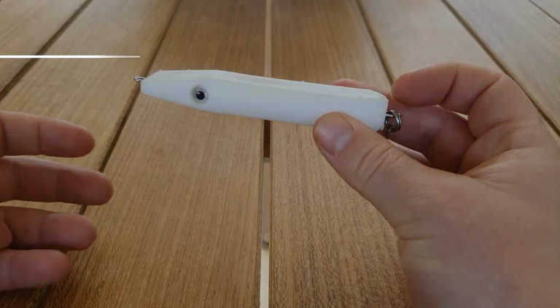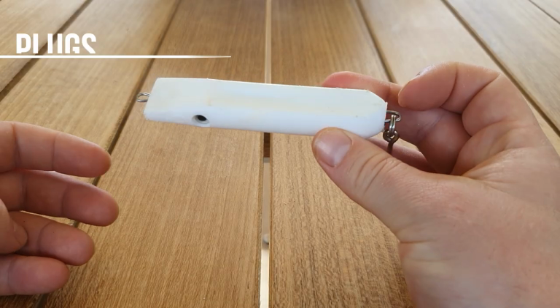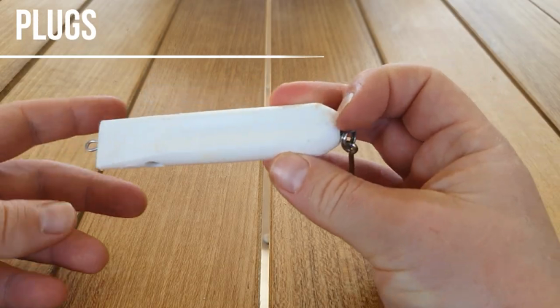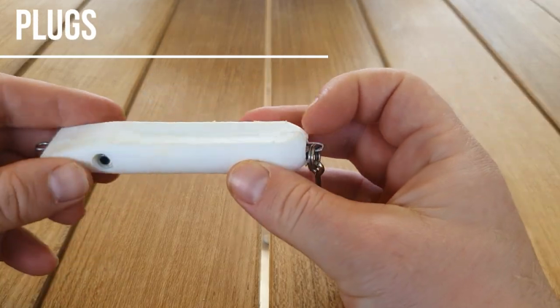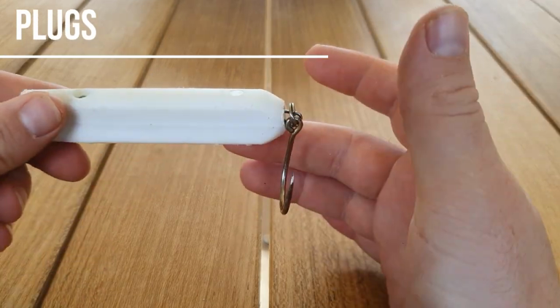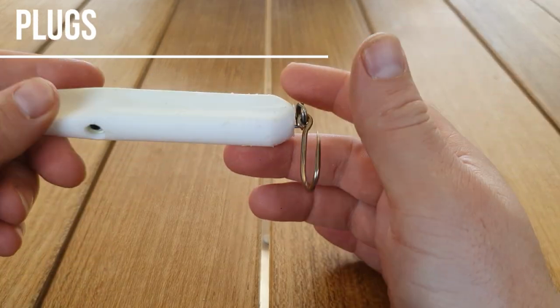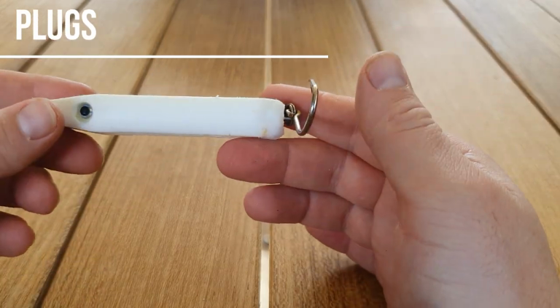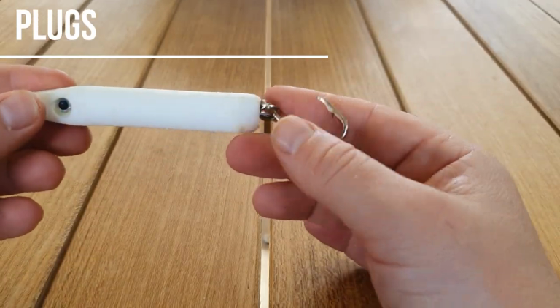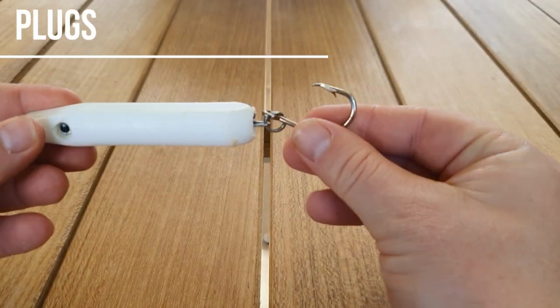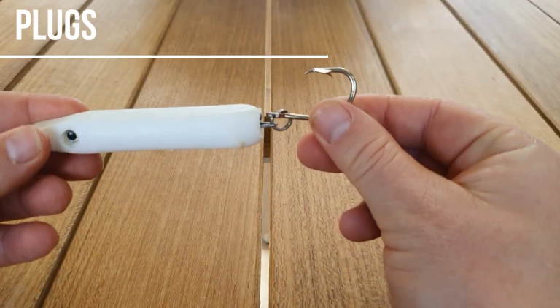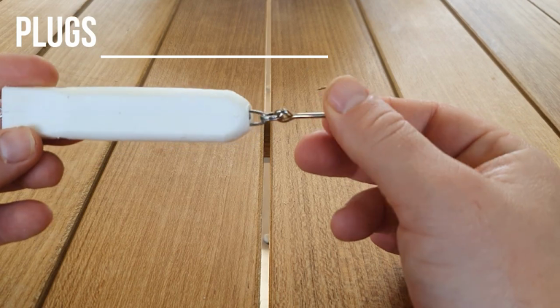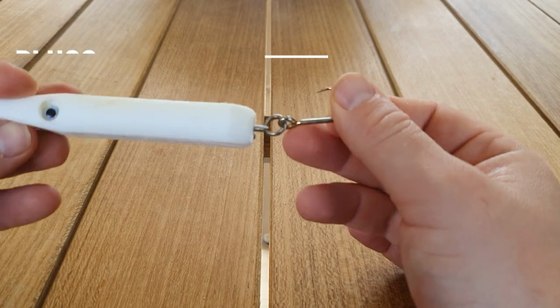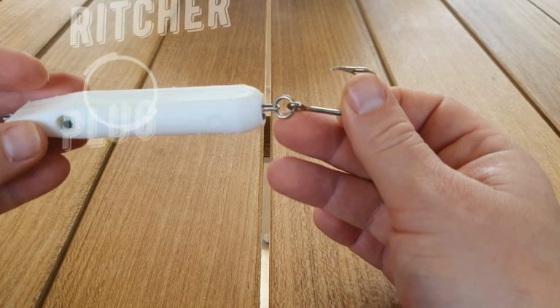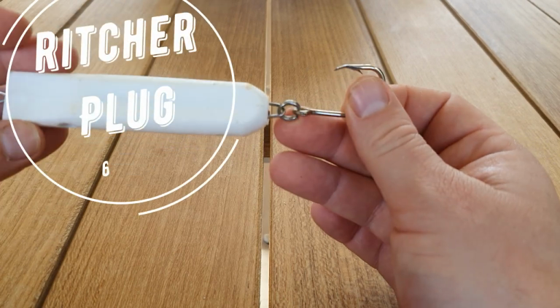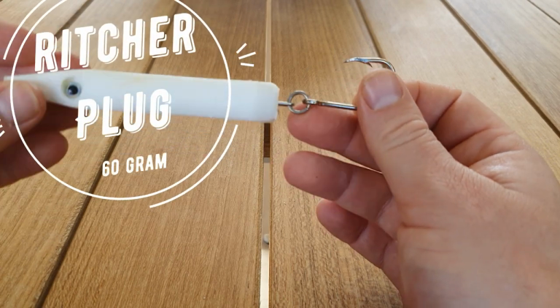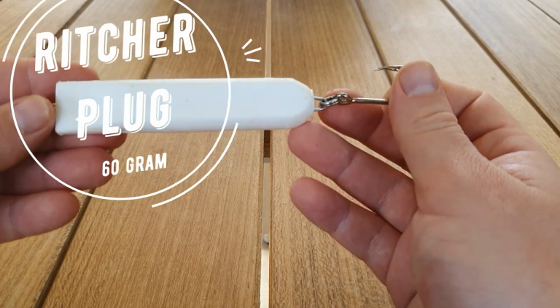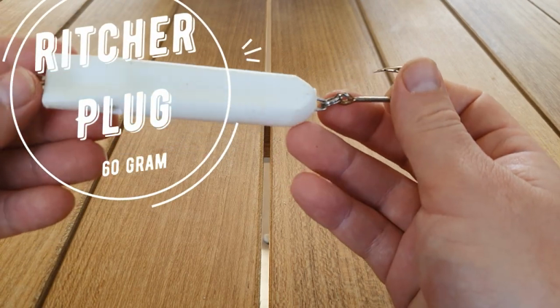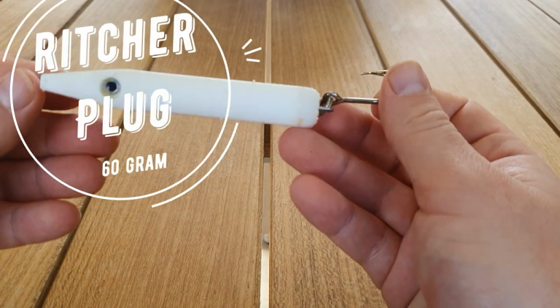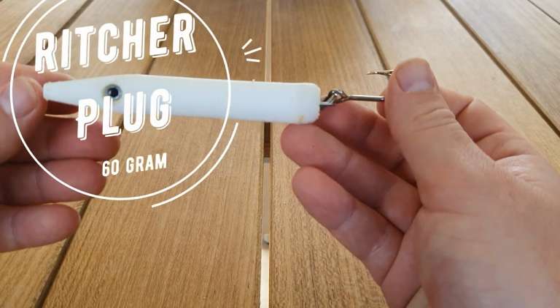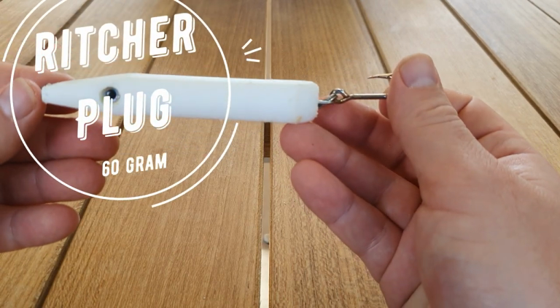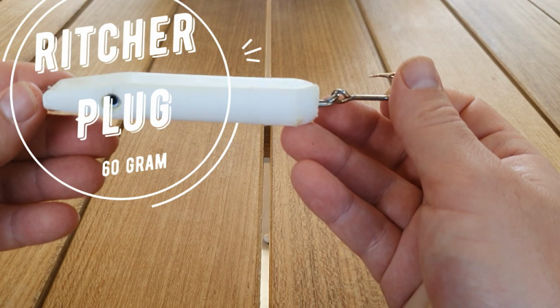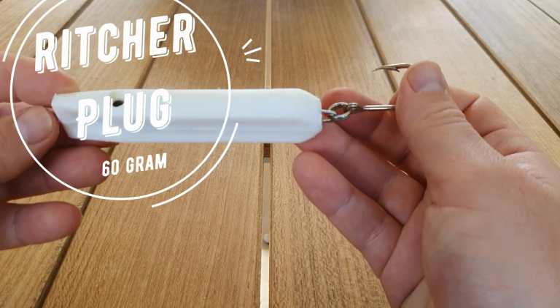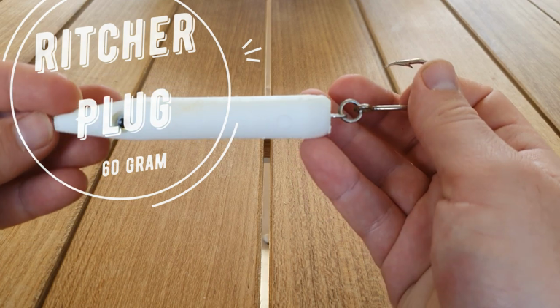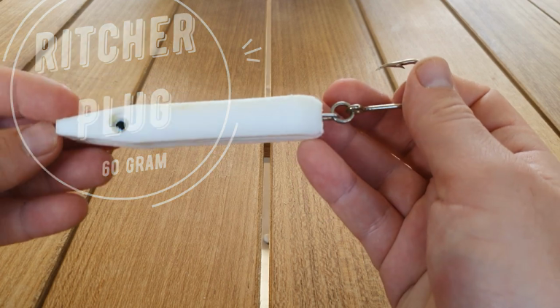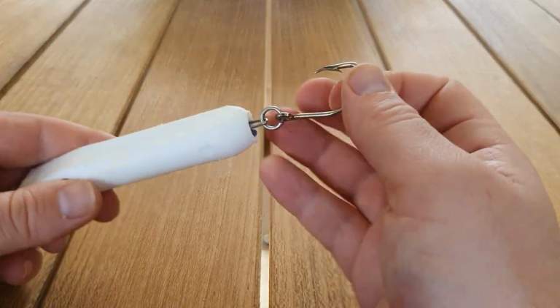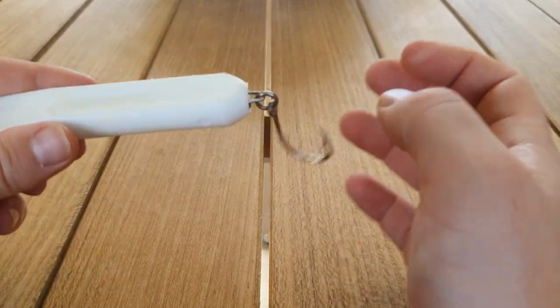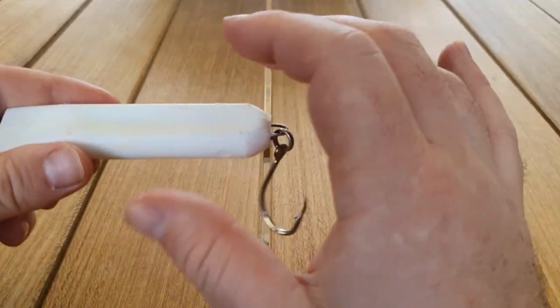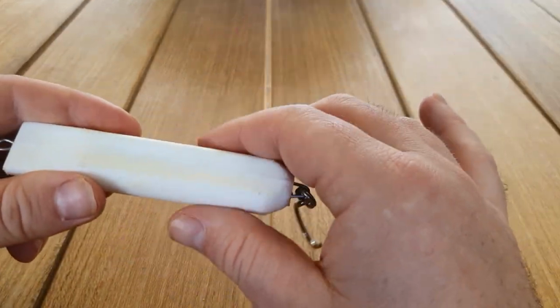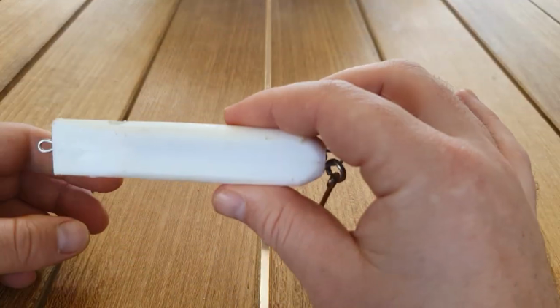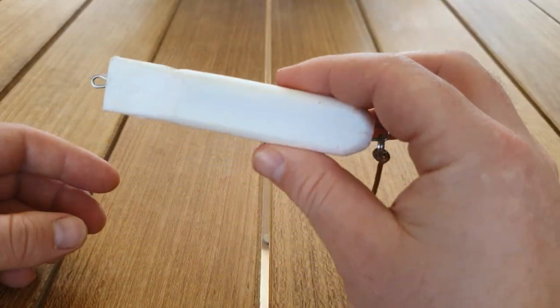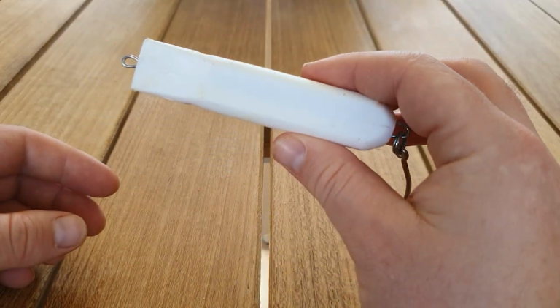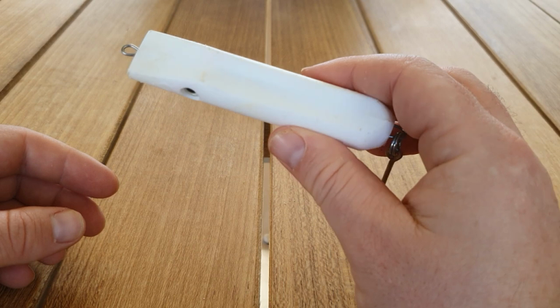I've just started using these - it's a Richard Plug. This one's in 60 gram or two ounce. You can cast them an absolute mile and the tailor love them. It's a little hard to keep them hooked on but I'm just learning at the moment. I'm sure I'll master that and work out what hooks are going to be best for it.